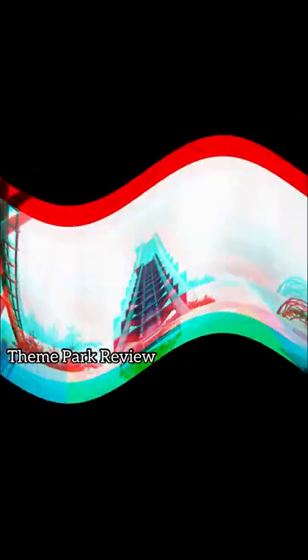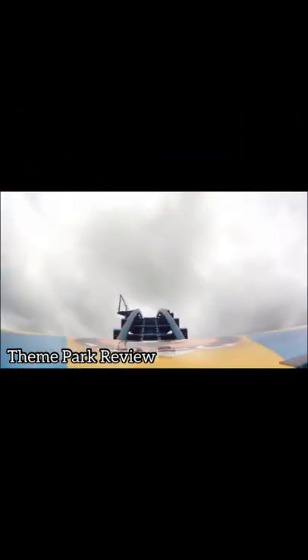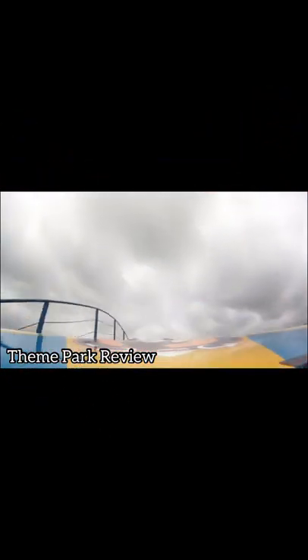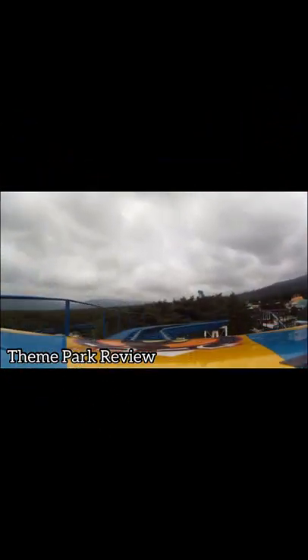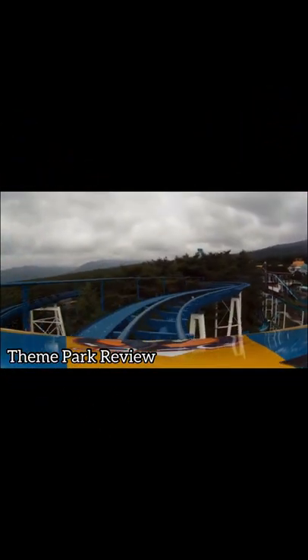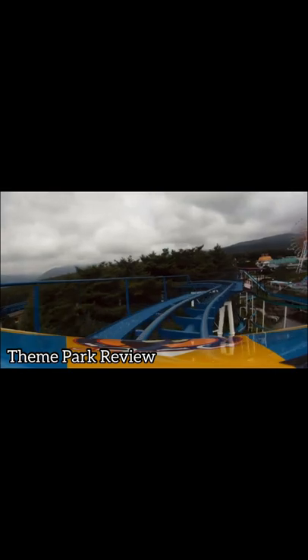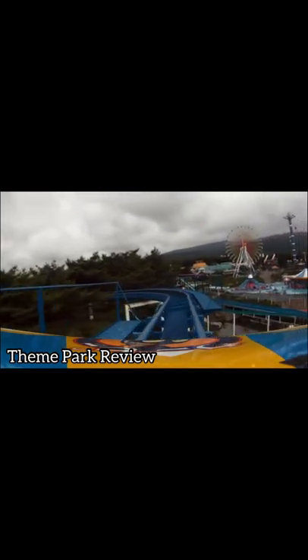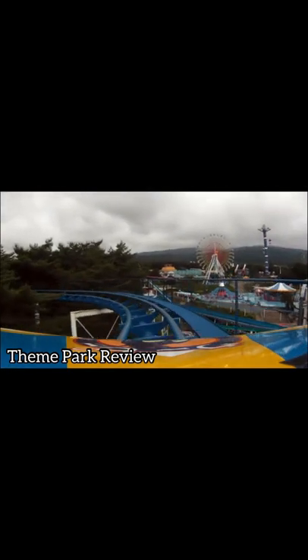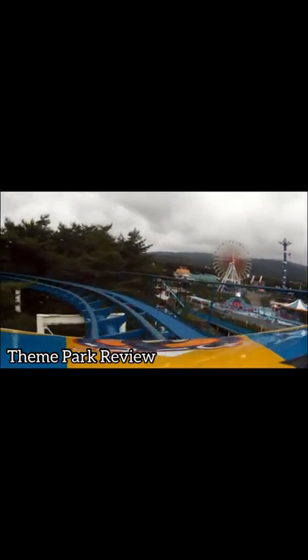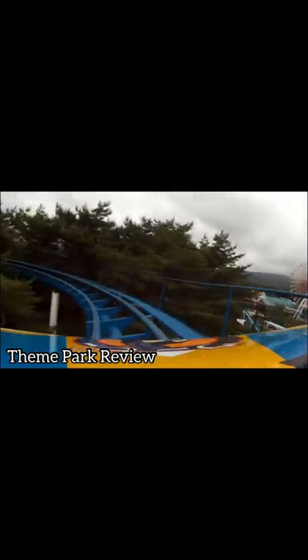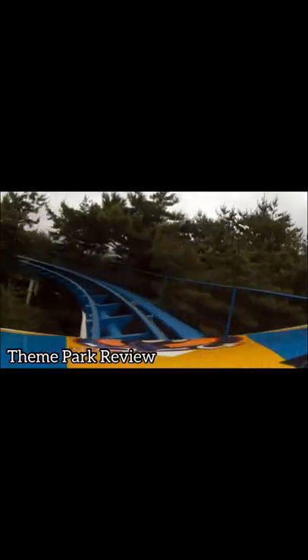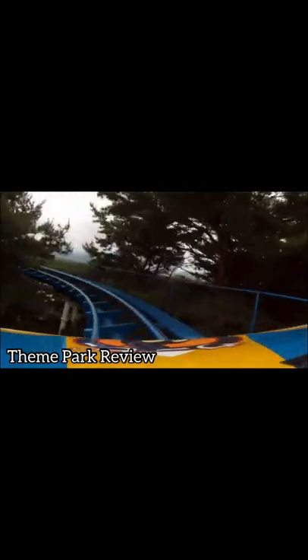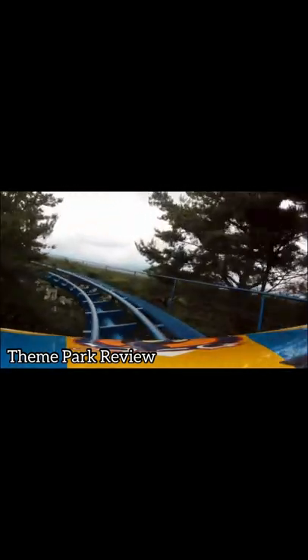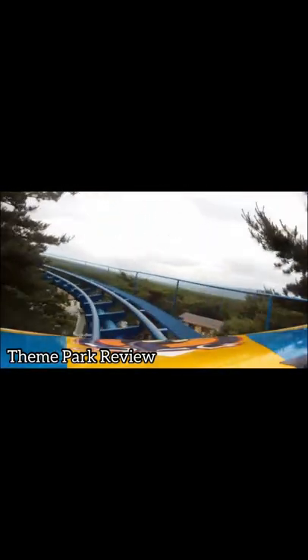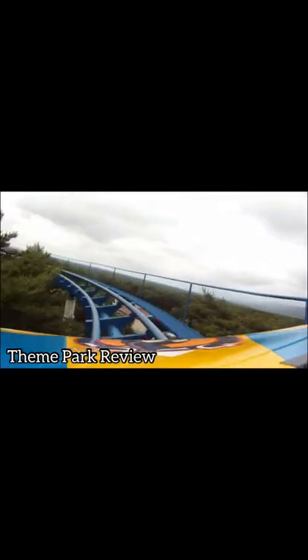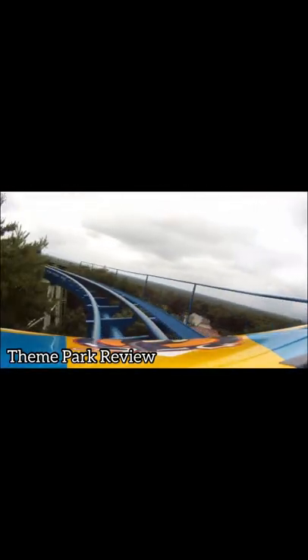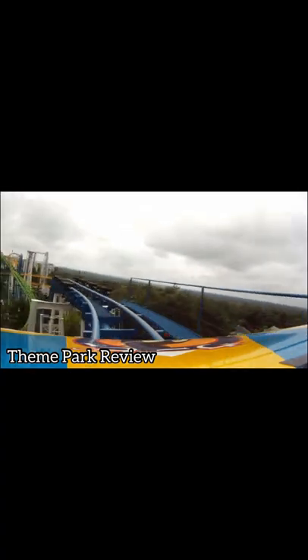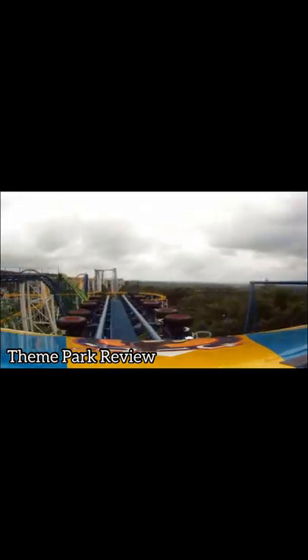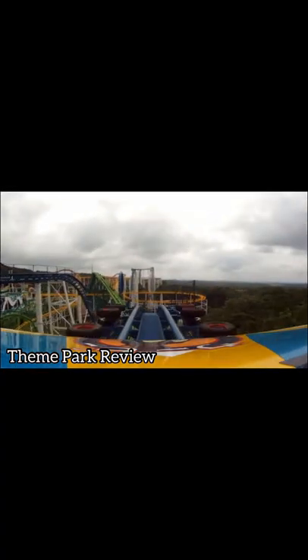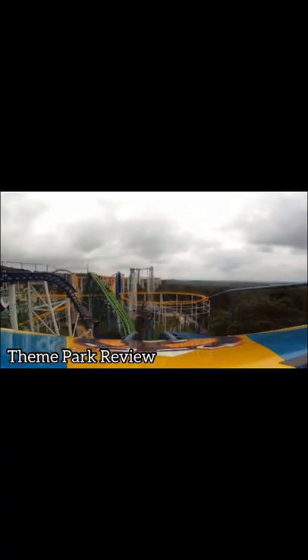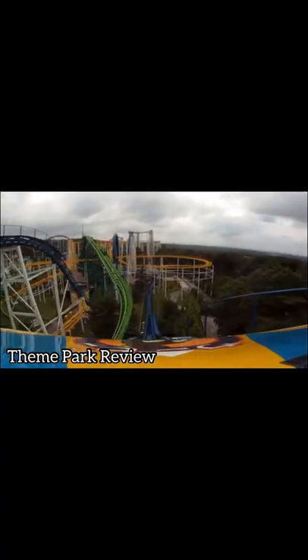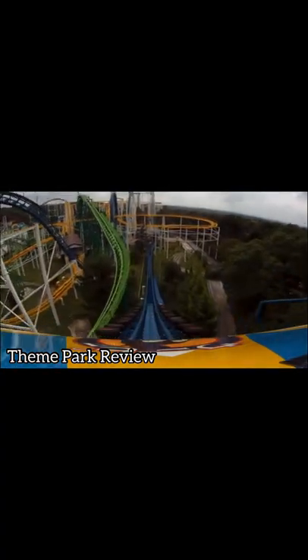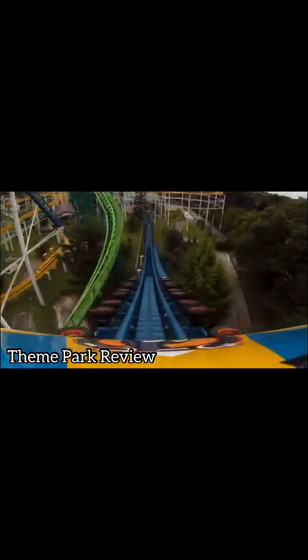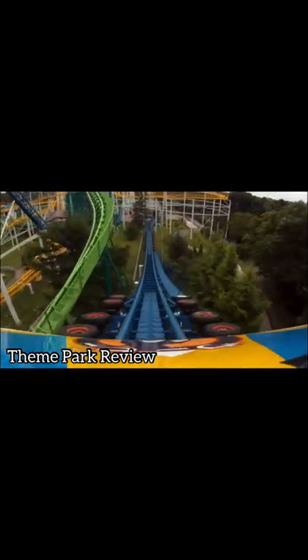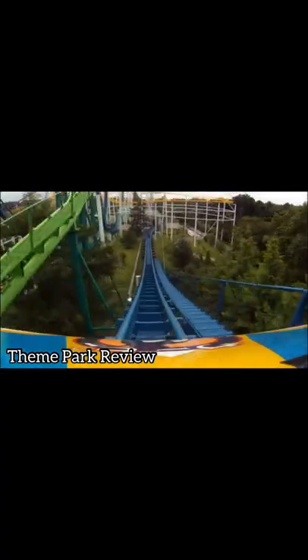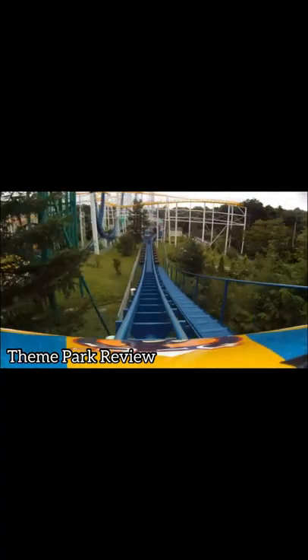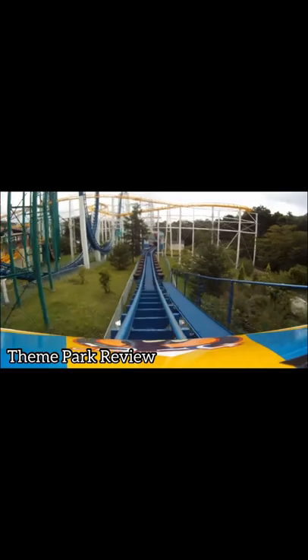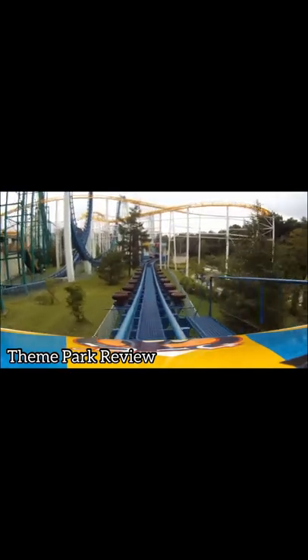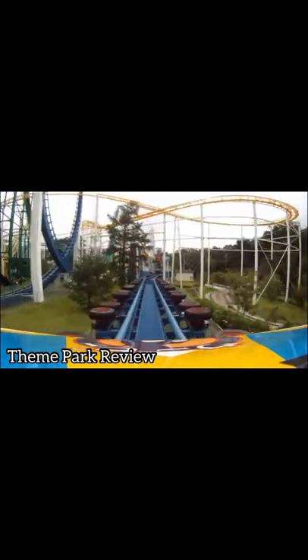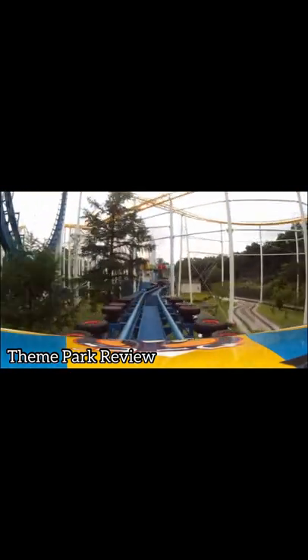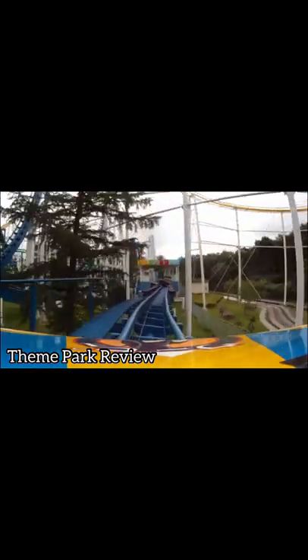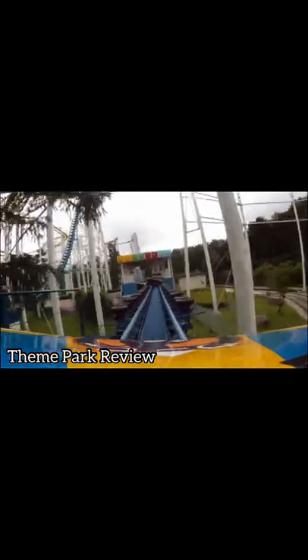Then comes another turnaround, followed by a very weird ending. Instead of typical brakes, this coaster uses tires on the side of the track to slow the train down, all the while making a pretty funny sound. Riders will then descend downhill into a small right turn to the station, continuing to be bombarded with tires, where the train will finally come to a stop.